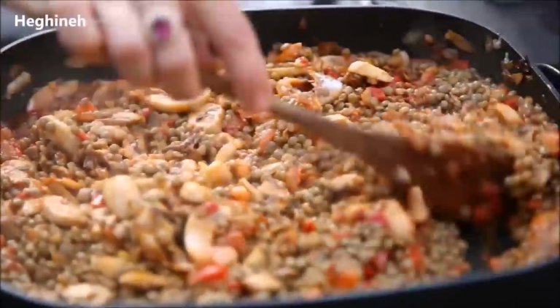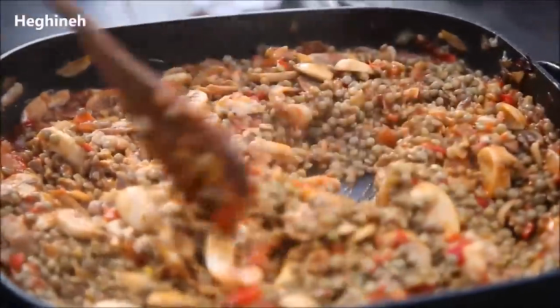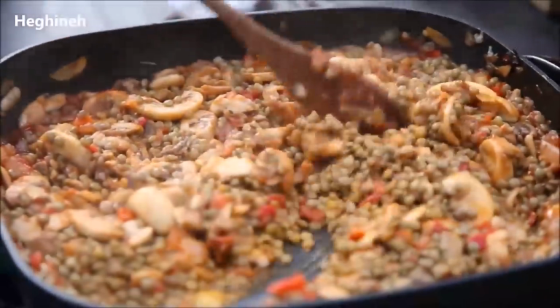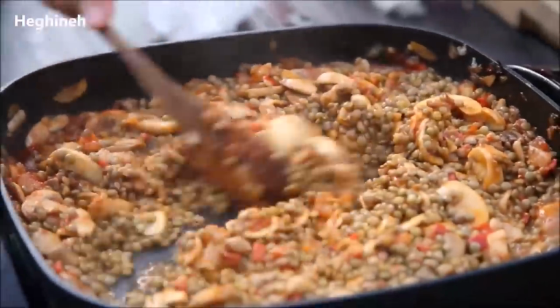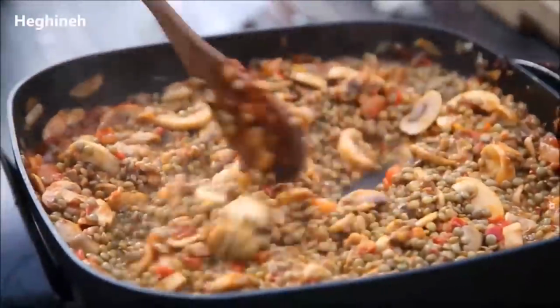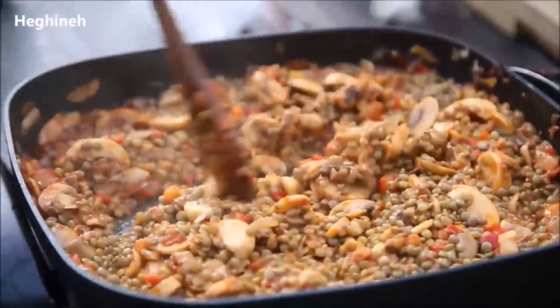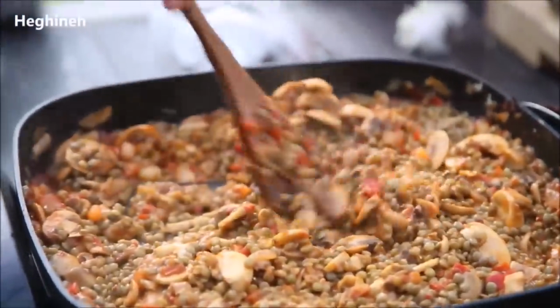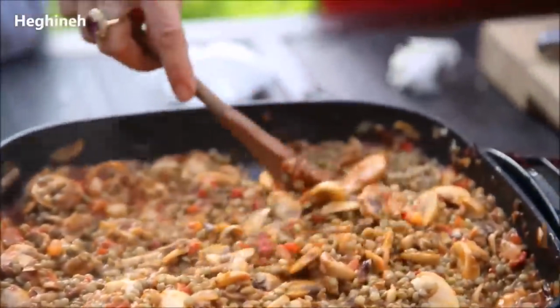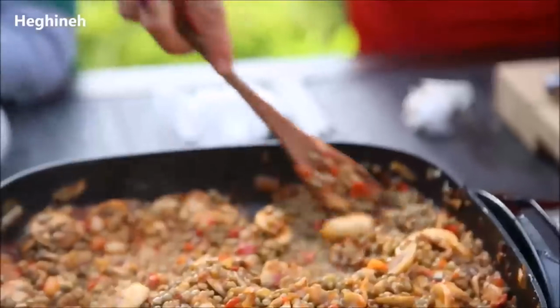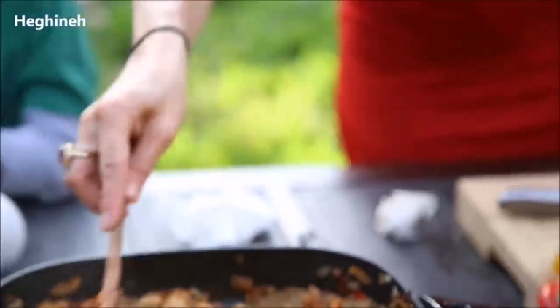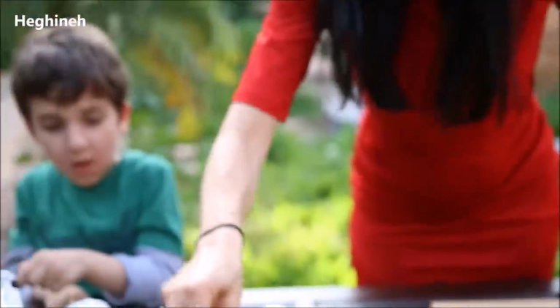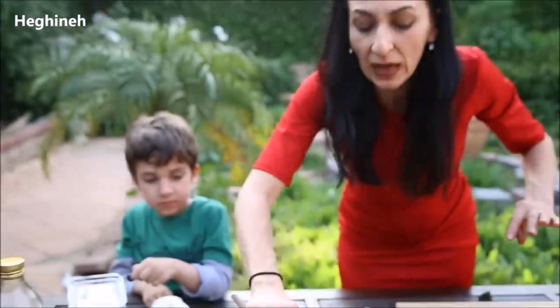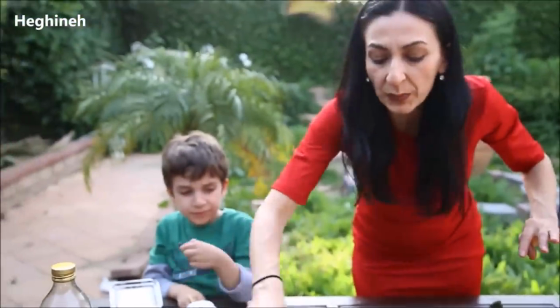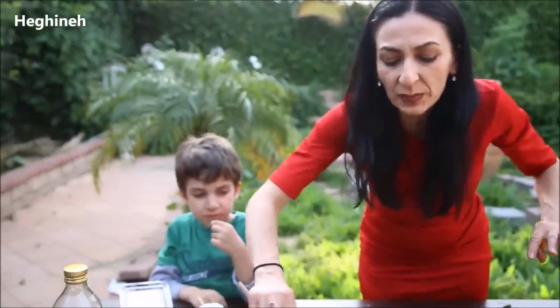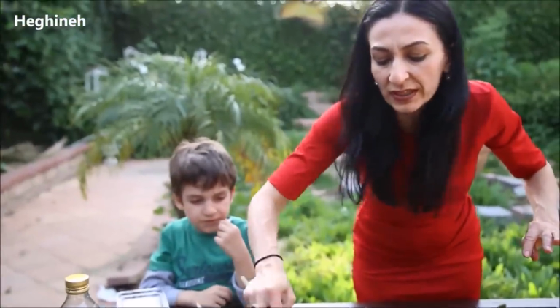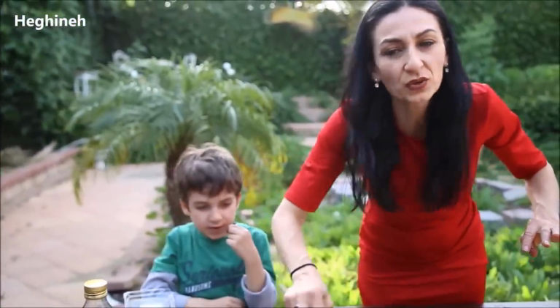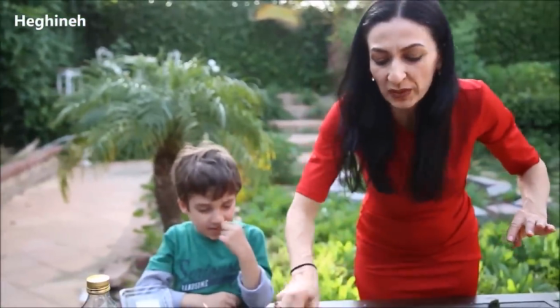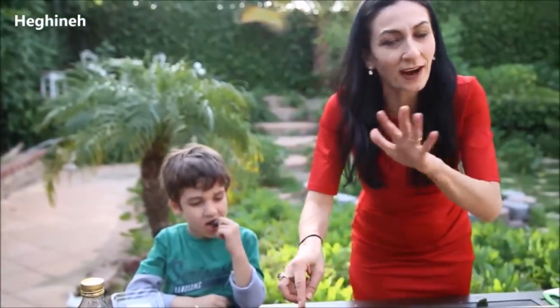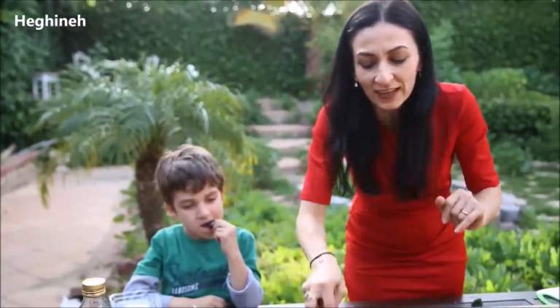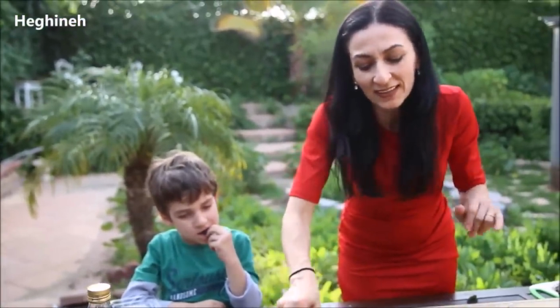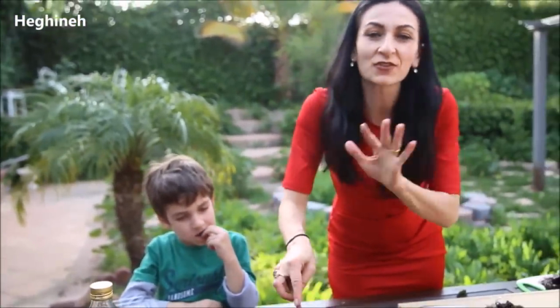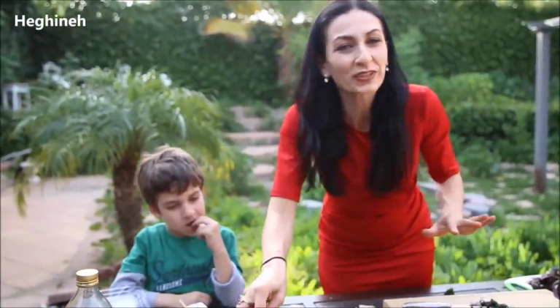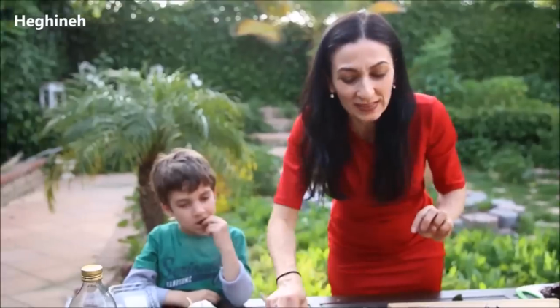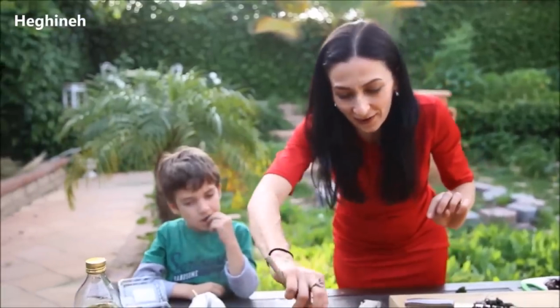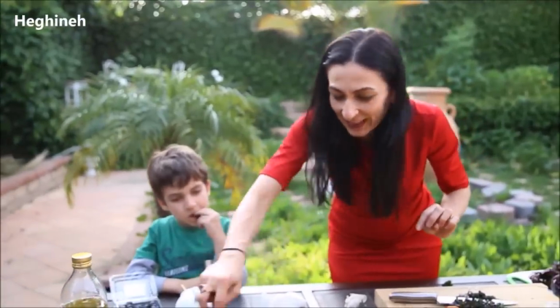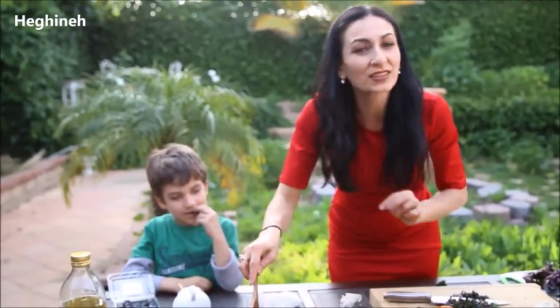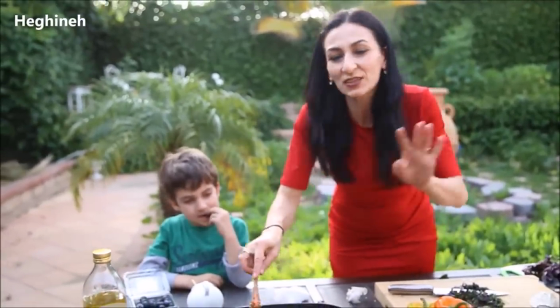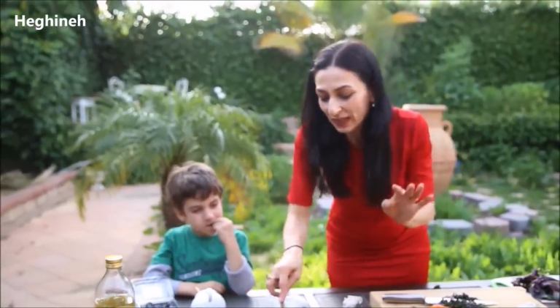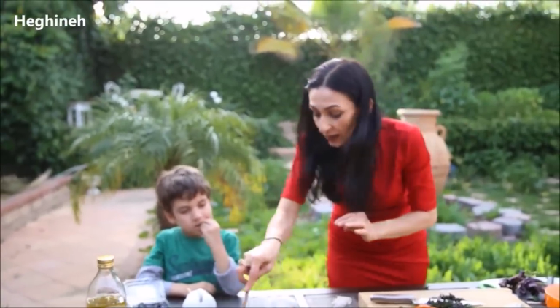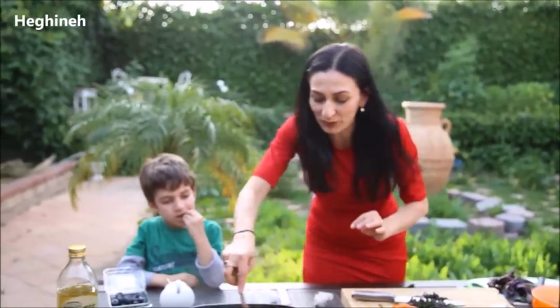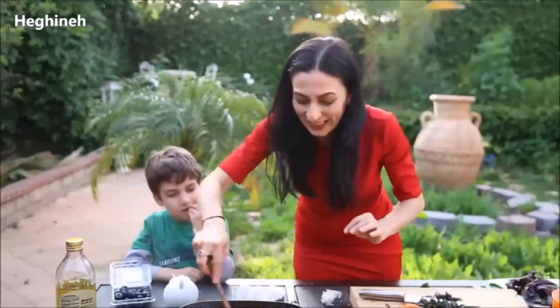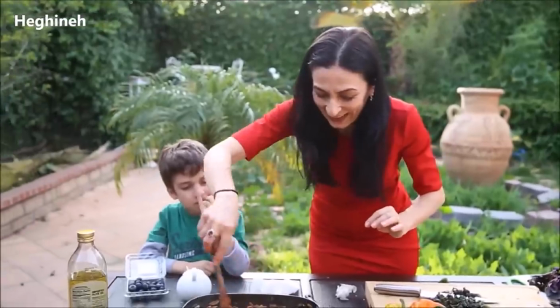And I started preheating my oven to 450 degrees. We're gonna bake our peppers about 35 to 40 minutes covered, and then another 5 to 10 minutes uncovered. And that's it — we'll be done.